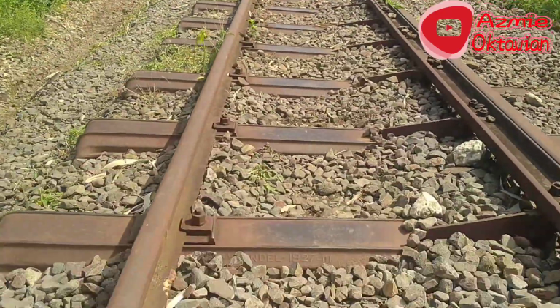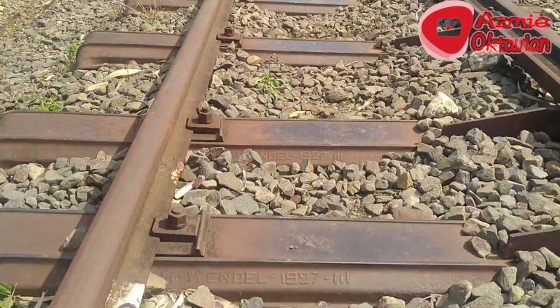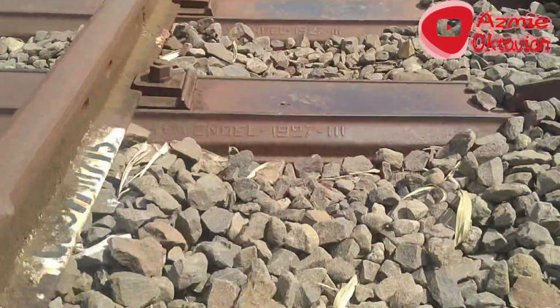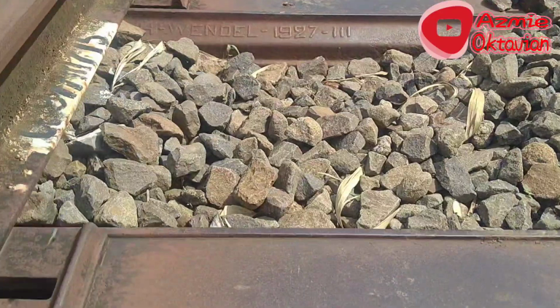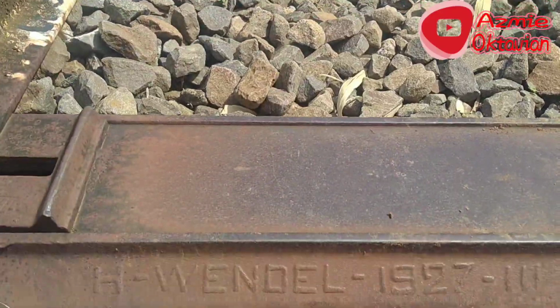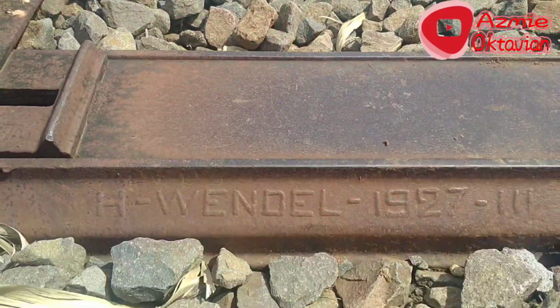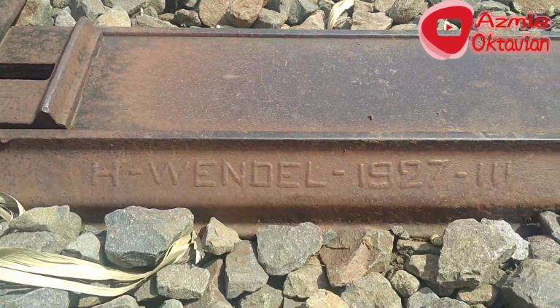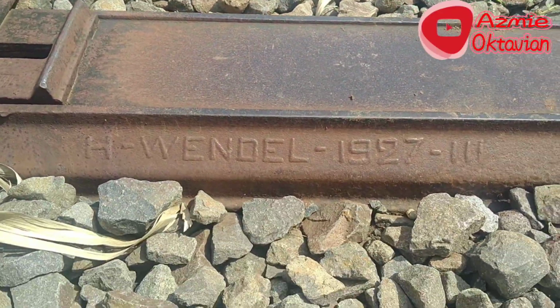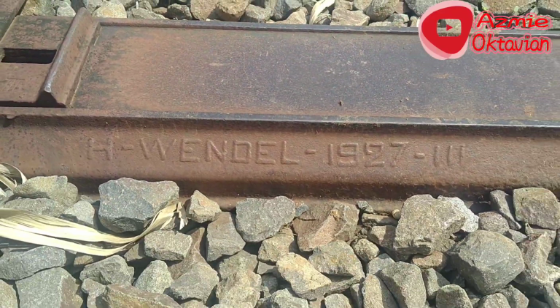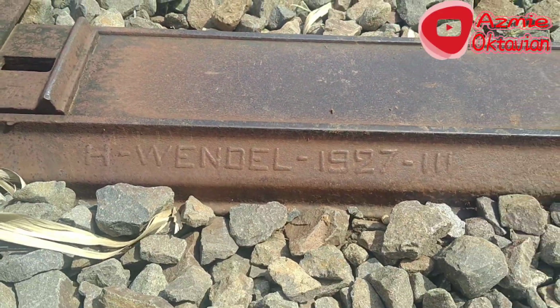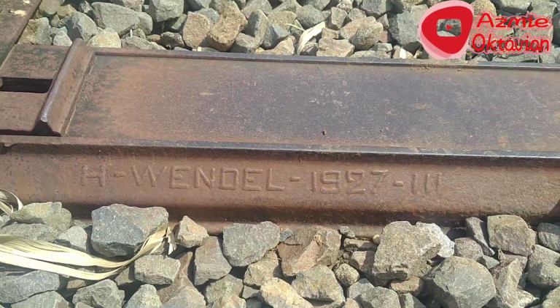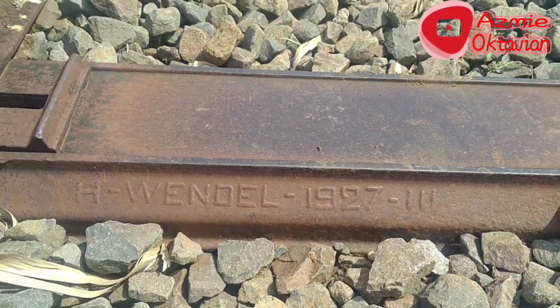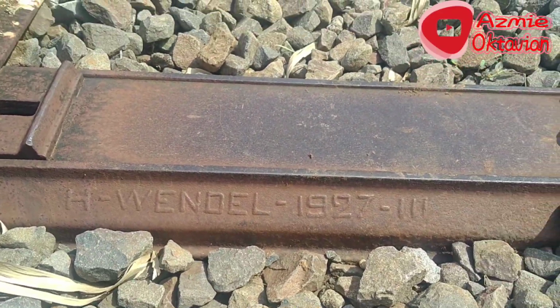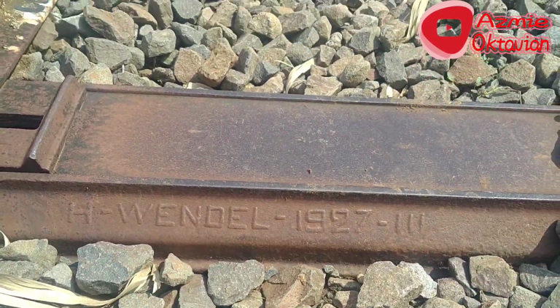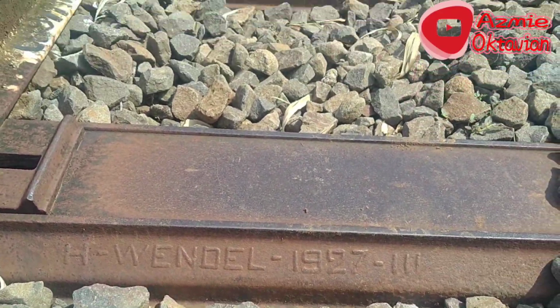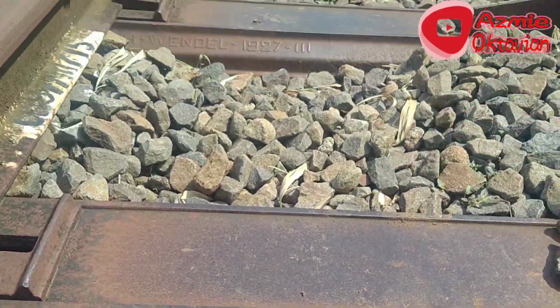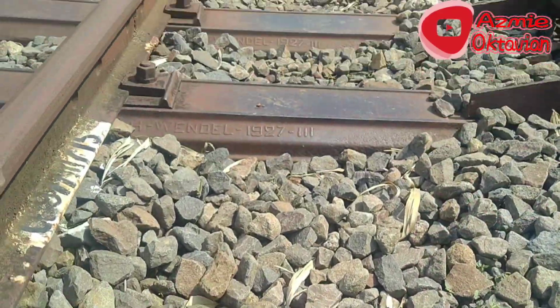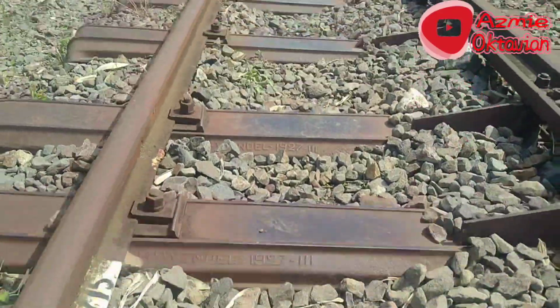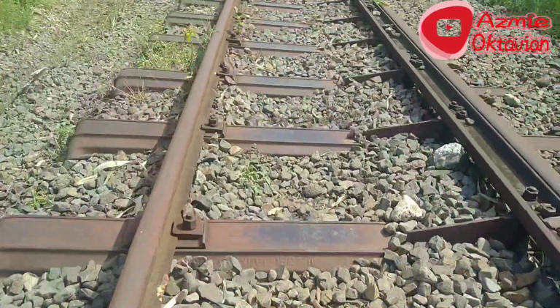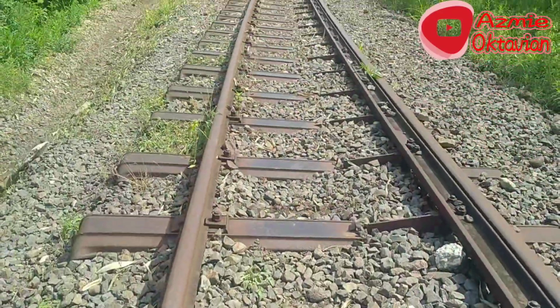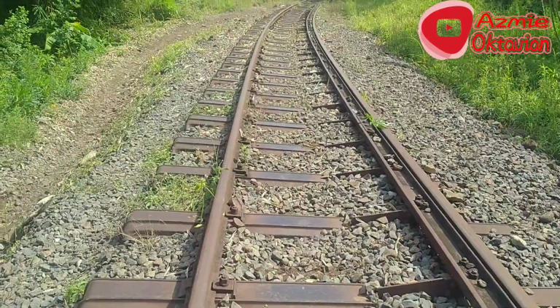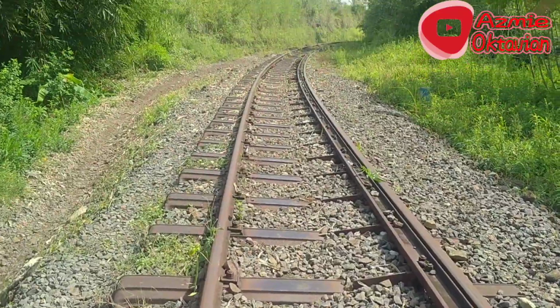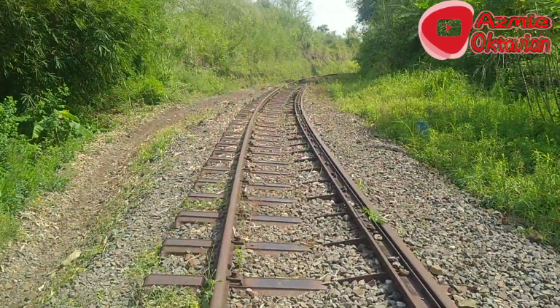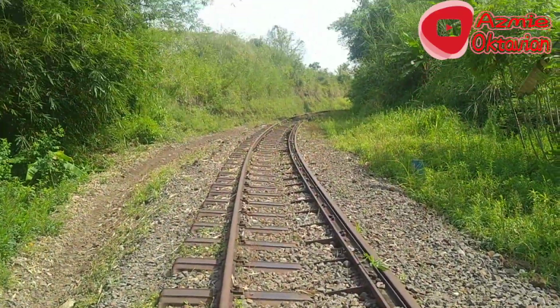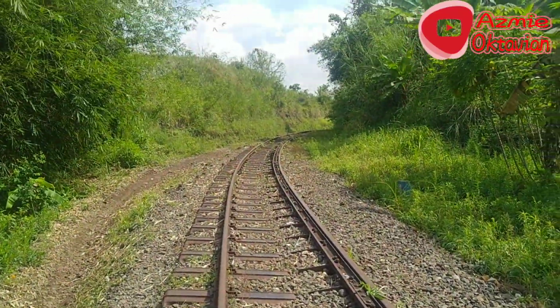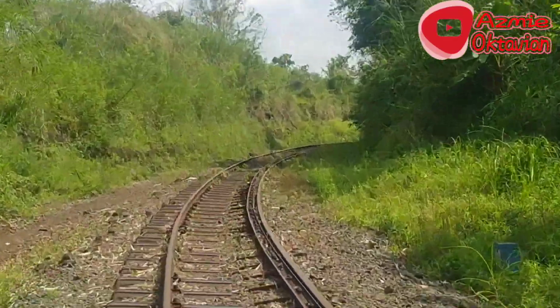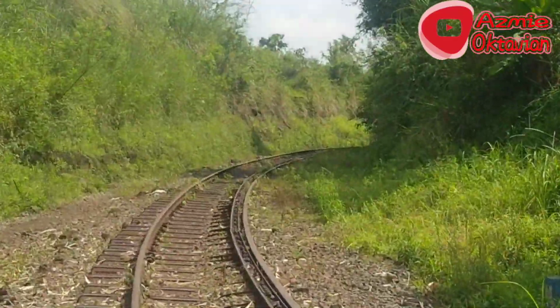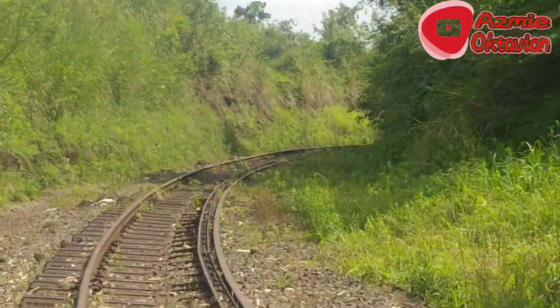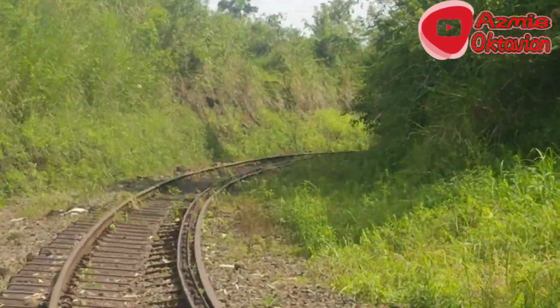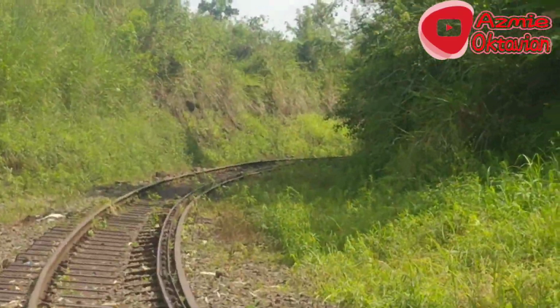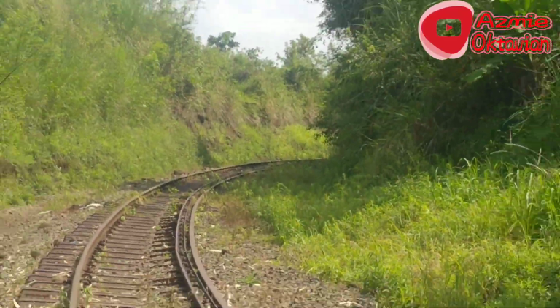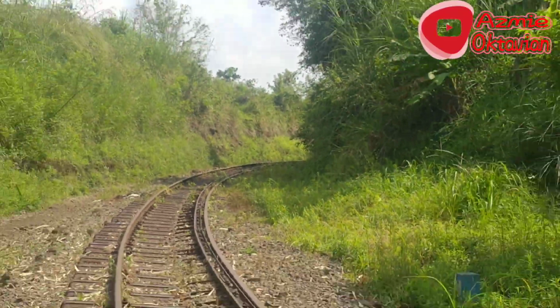Tulisan apa nih? Wendel, 1927. Berarti ini bantalannya sudah lama, sudah hampir satu abad.